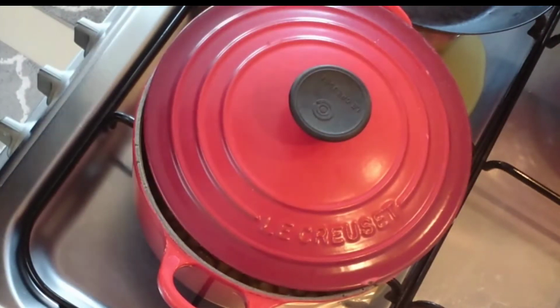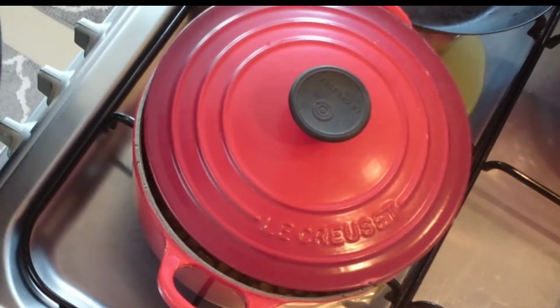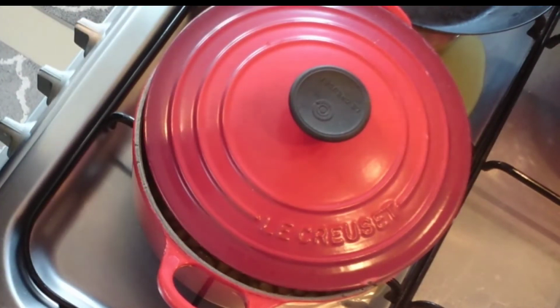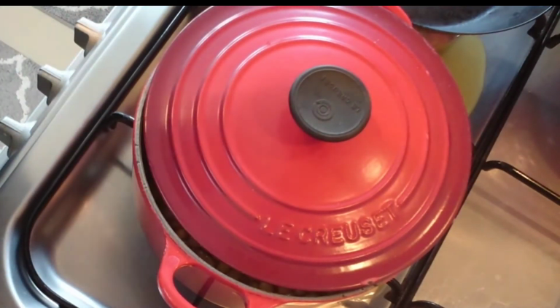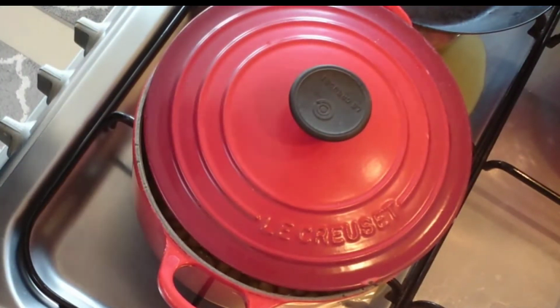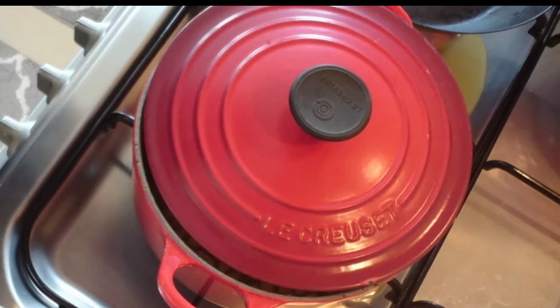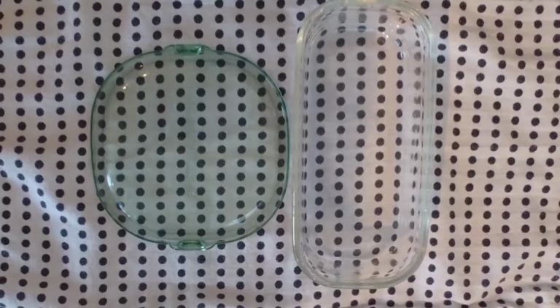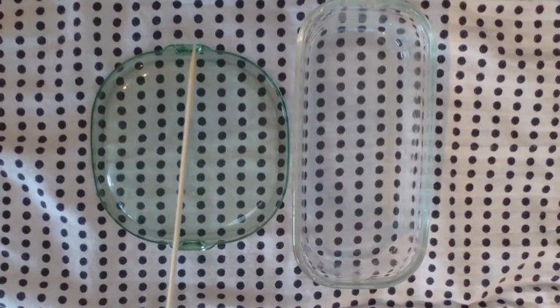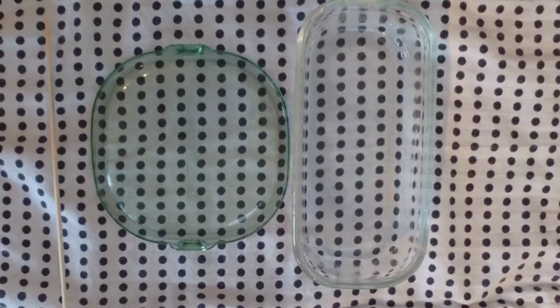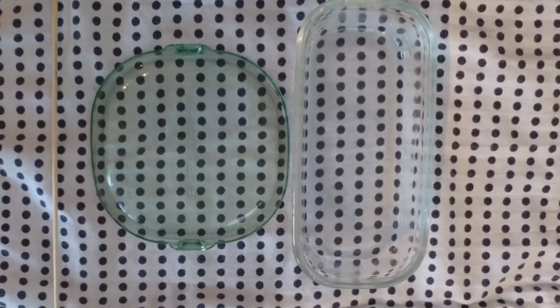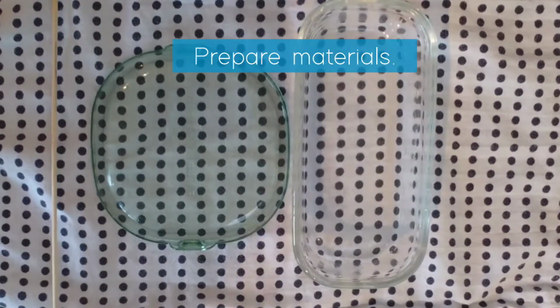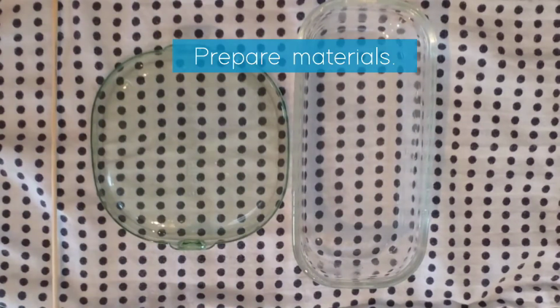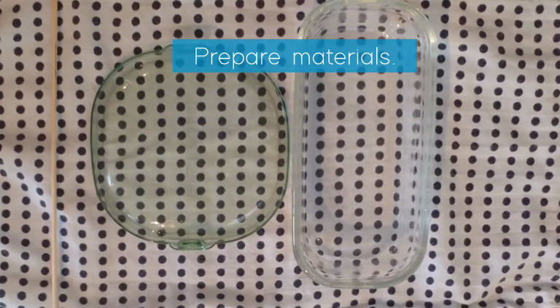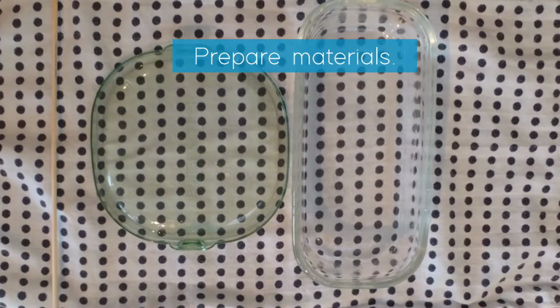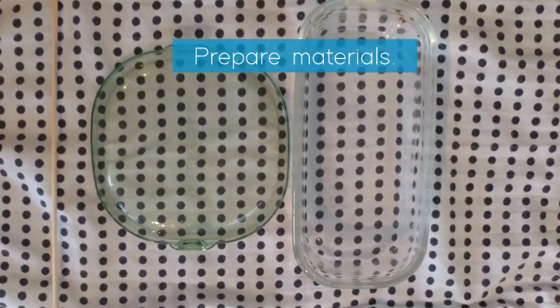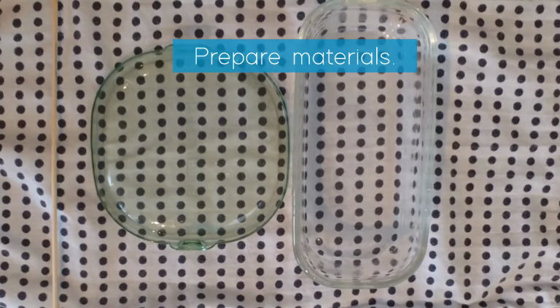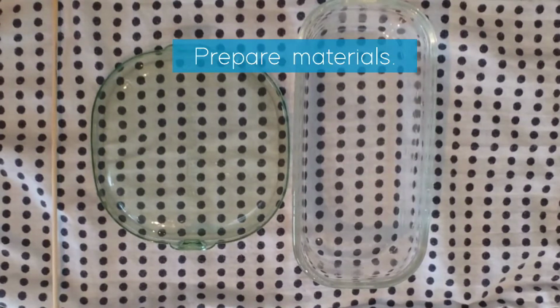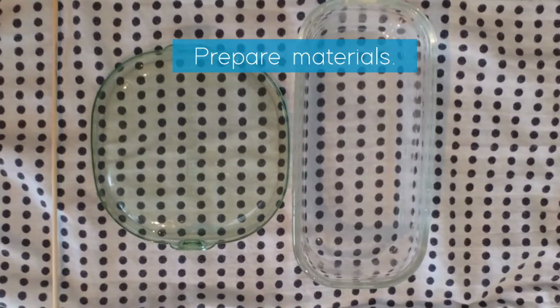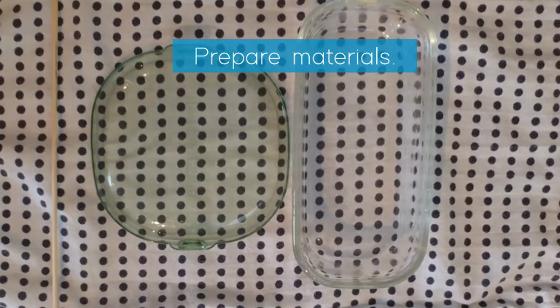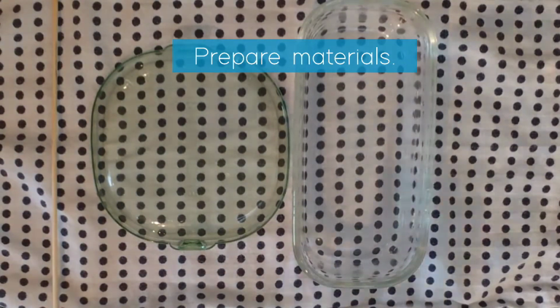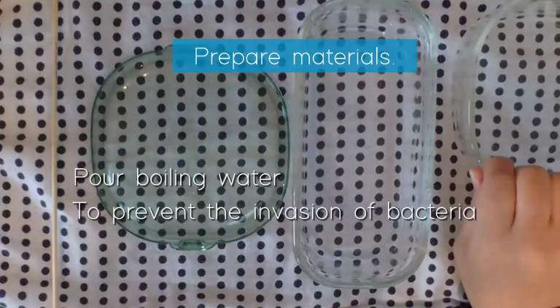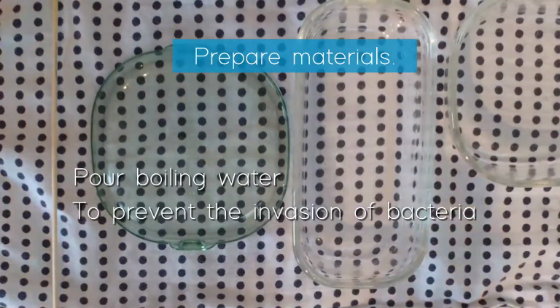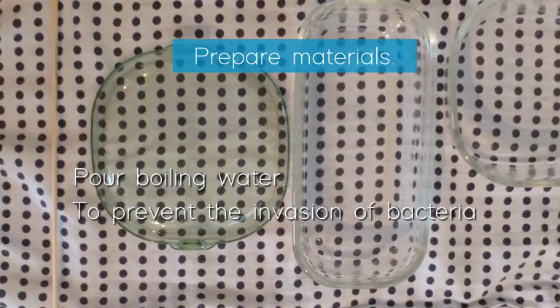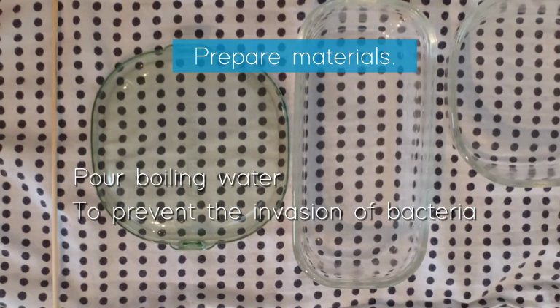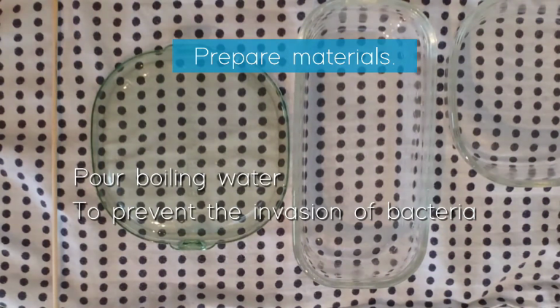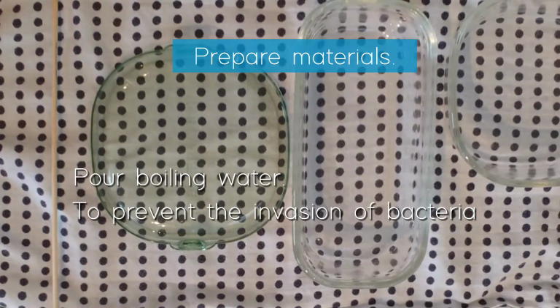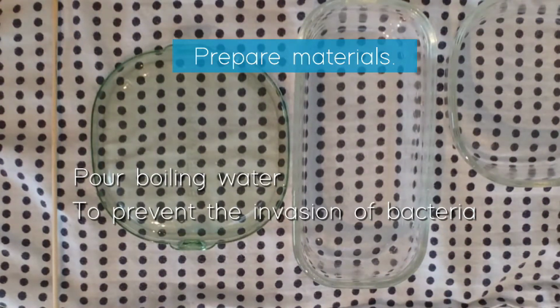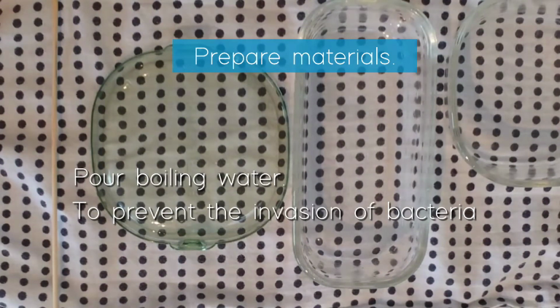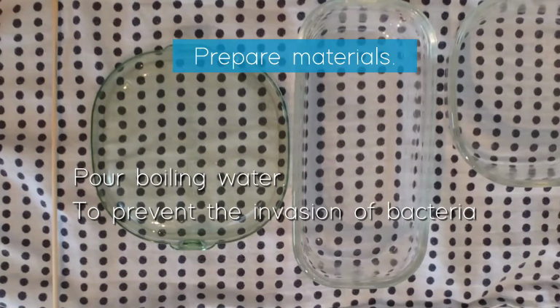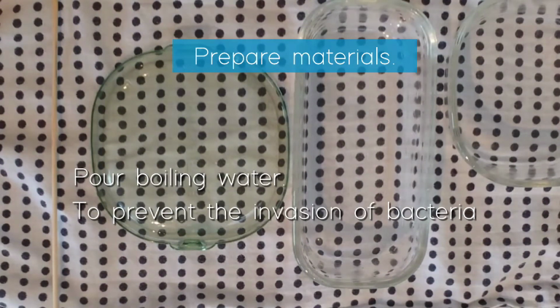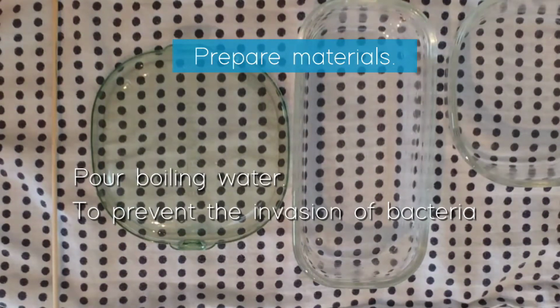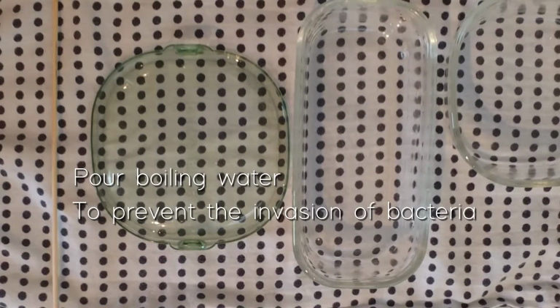While boiling the soy beans, pour boiling water into all containers and spoons to sterilize and prevent the invasion of bacteria.